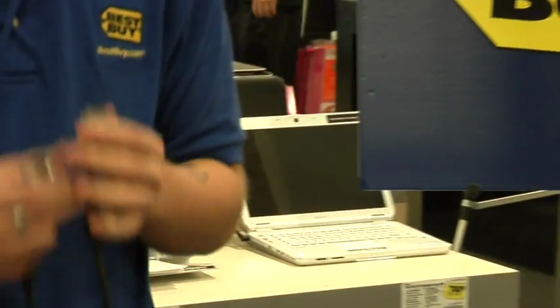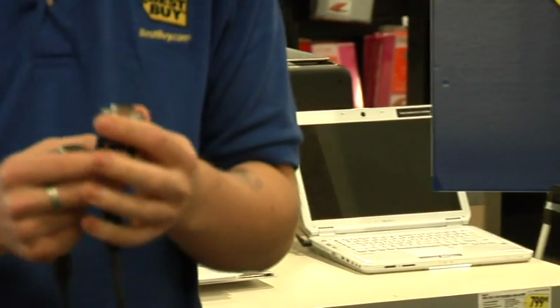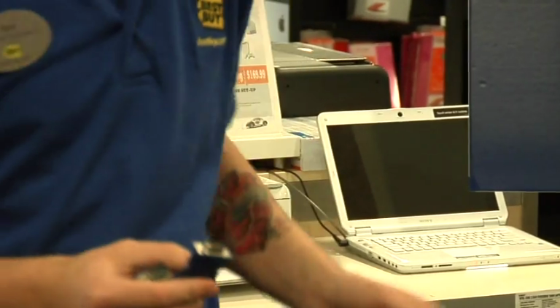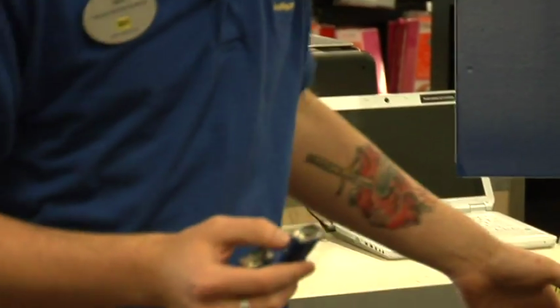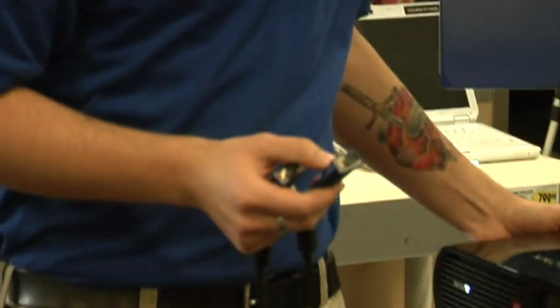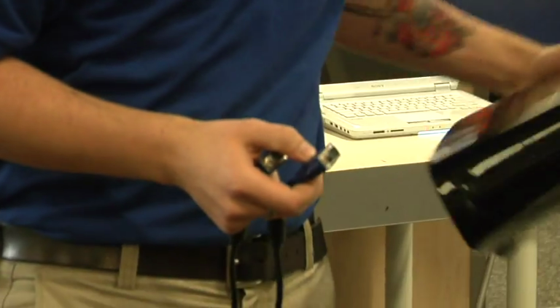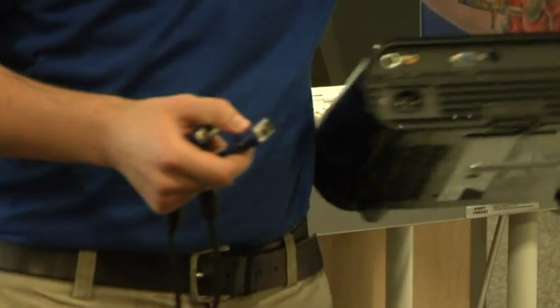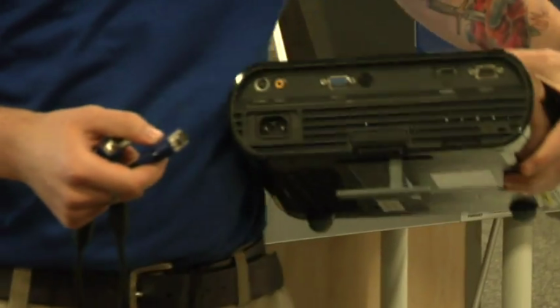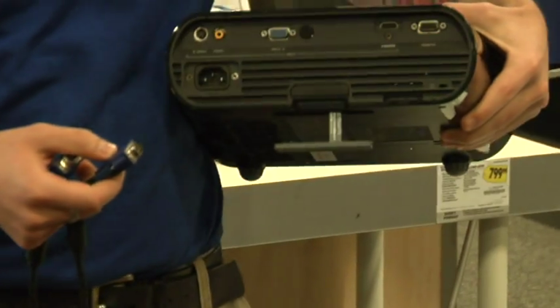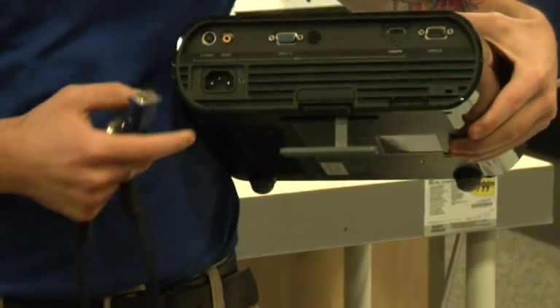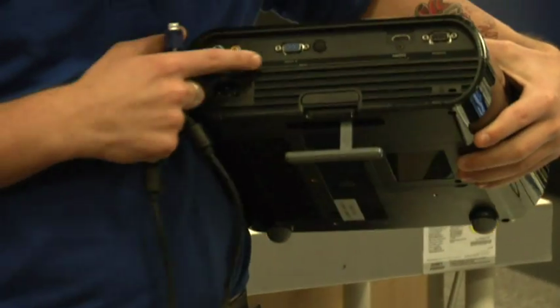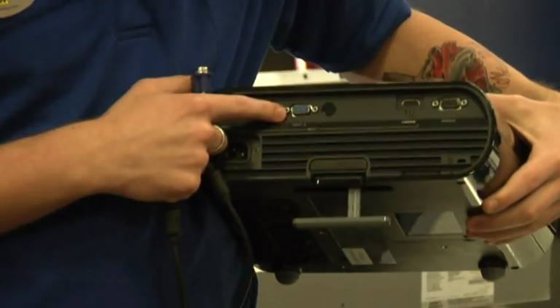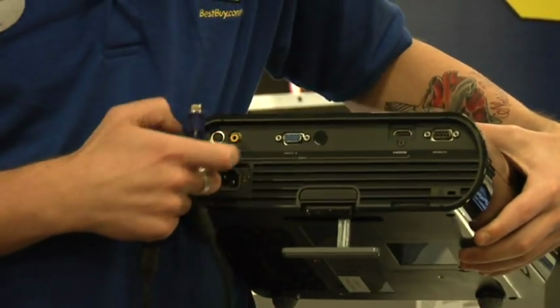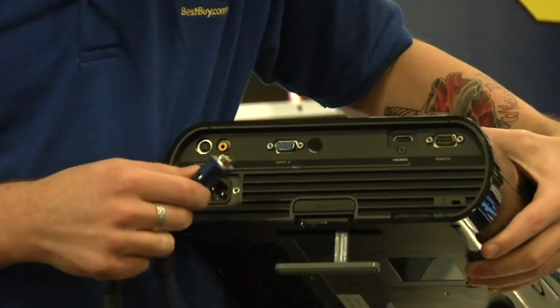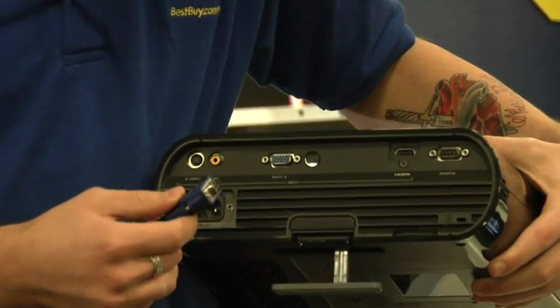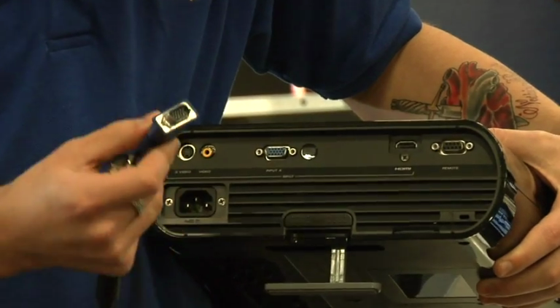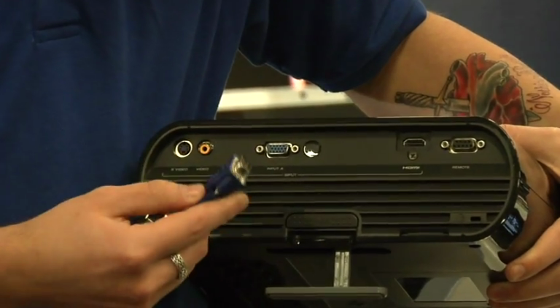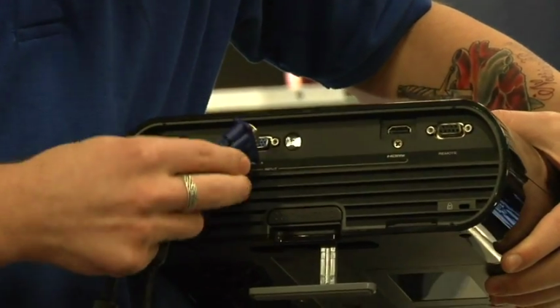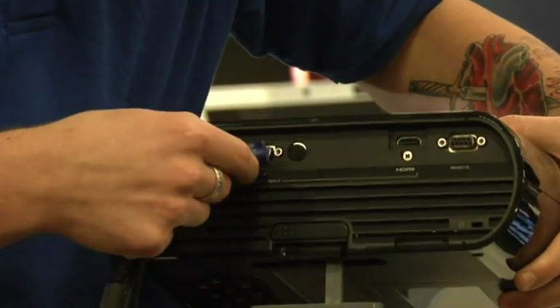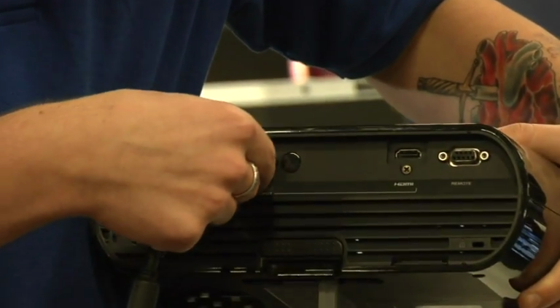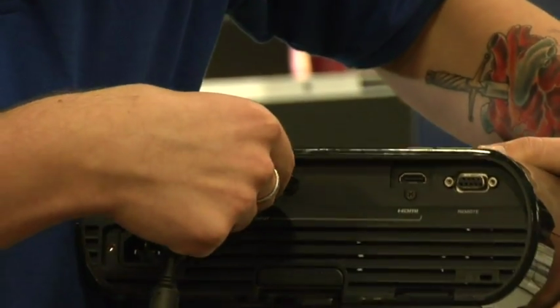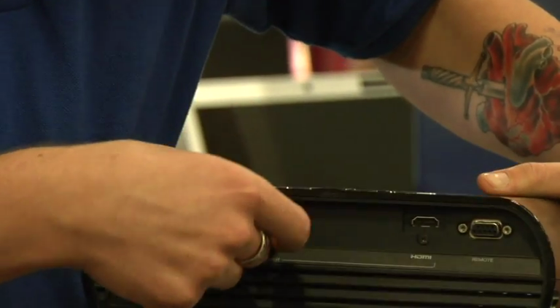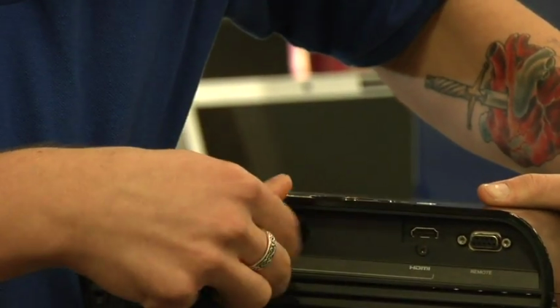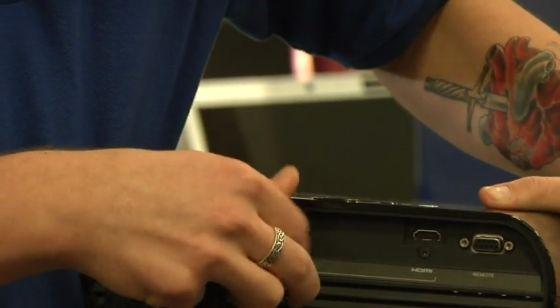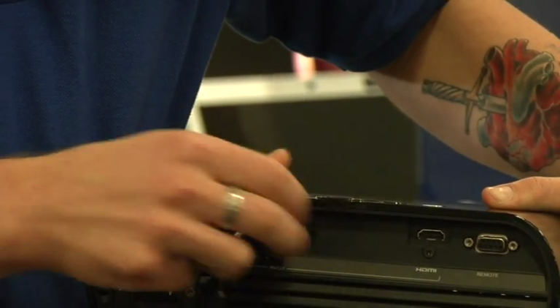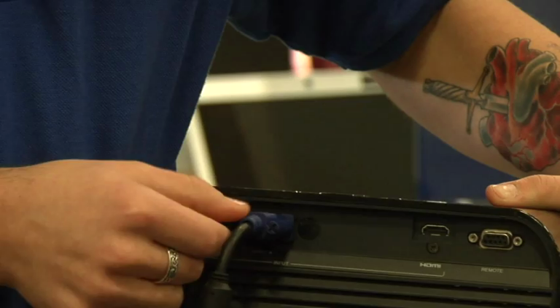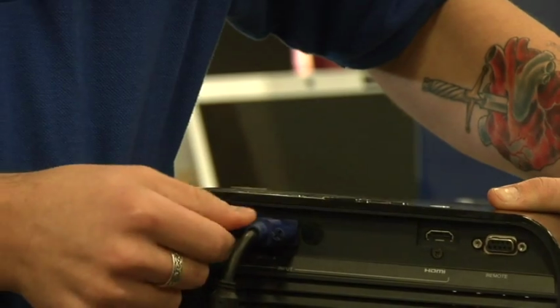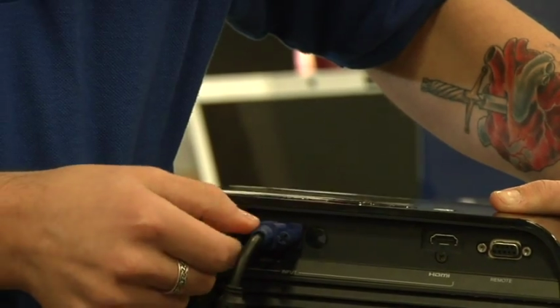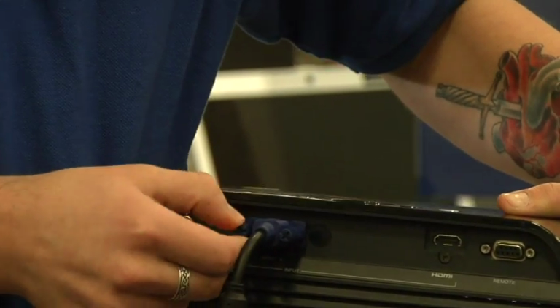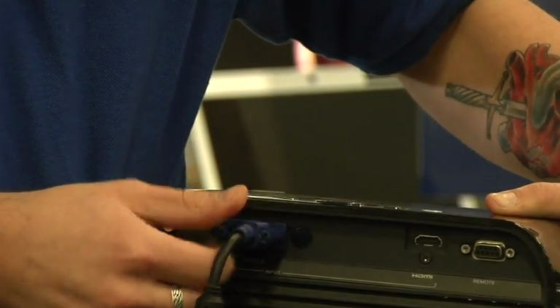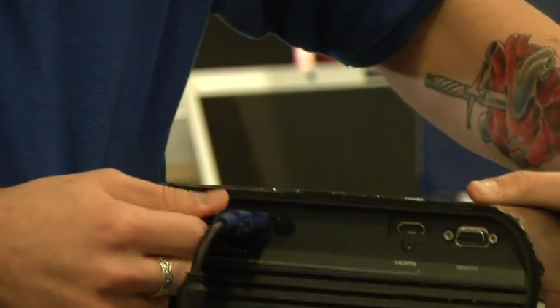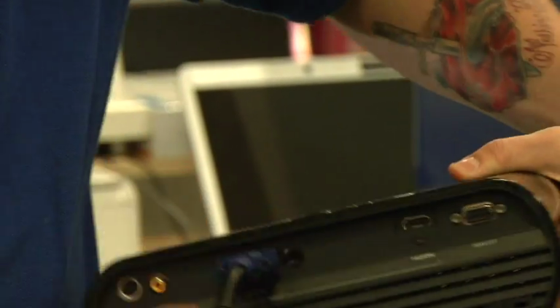You're going to want to take this cable and locate the VGA input on the back of your projector. Go ahead and plug that cable in, screw it in, and you're all done.